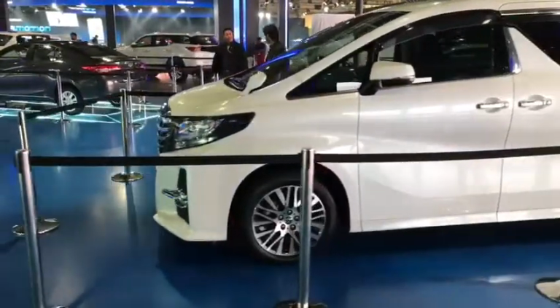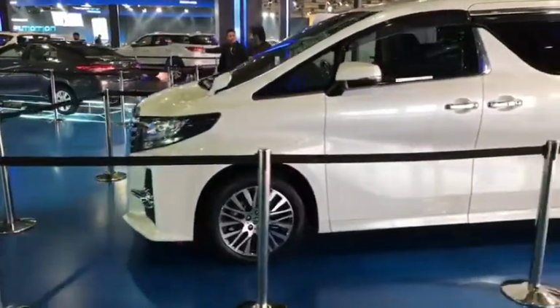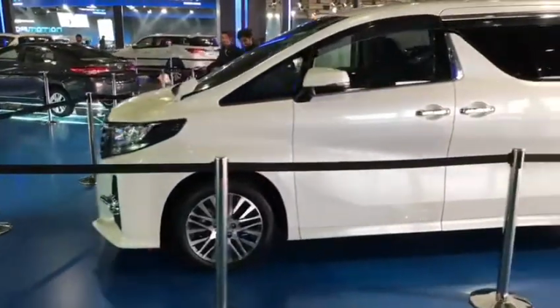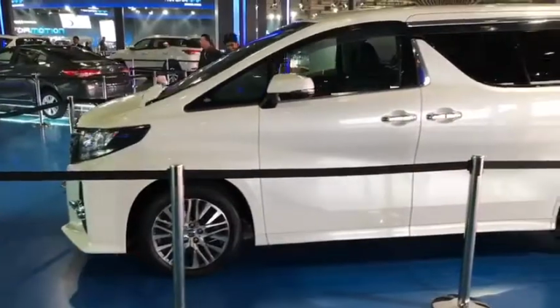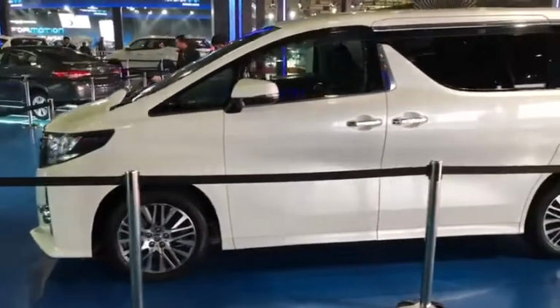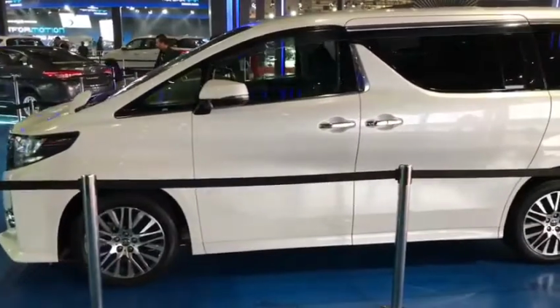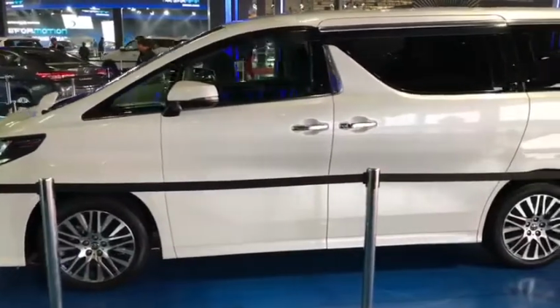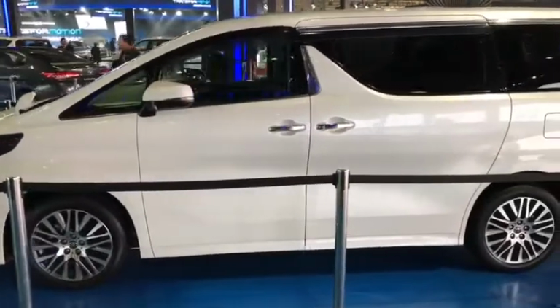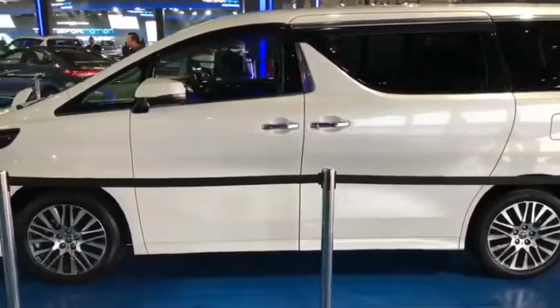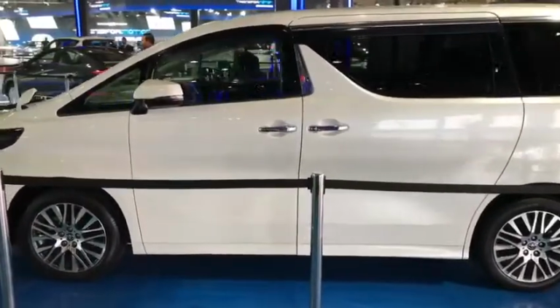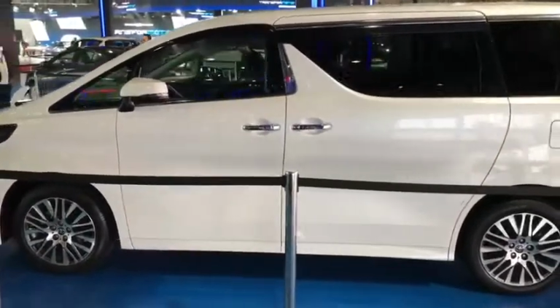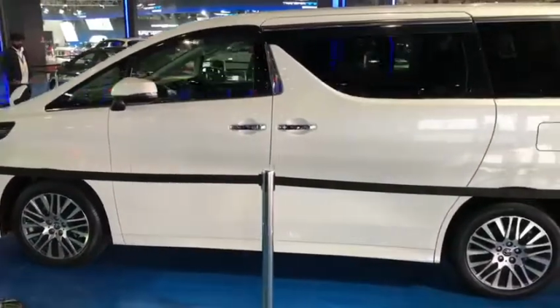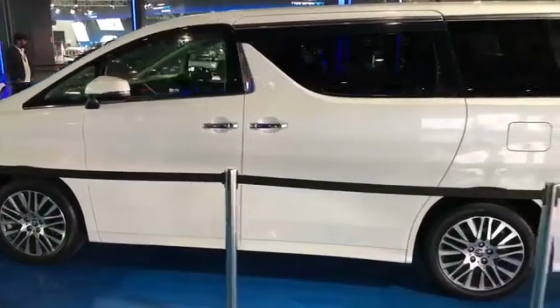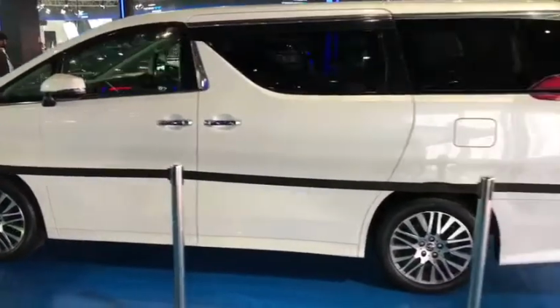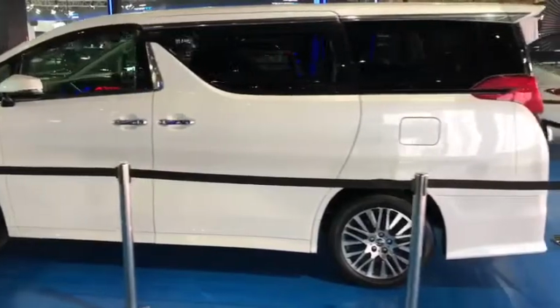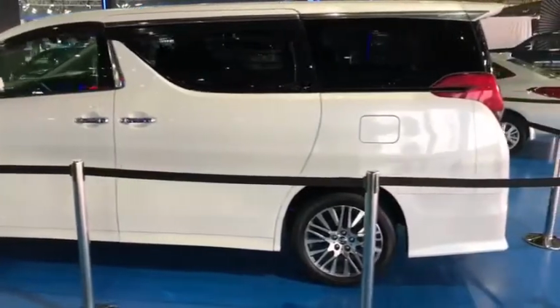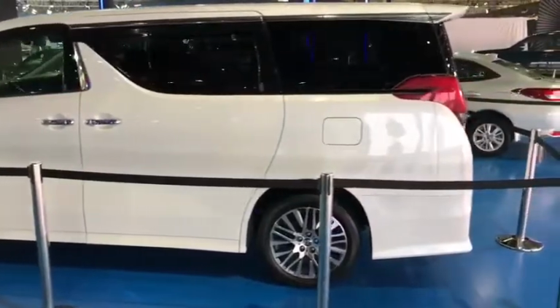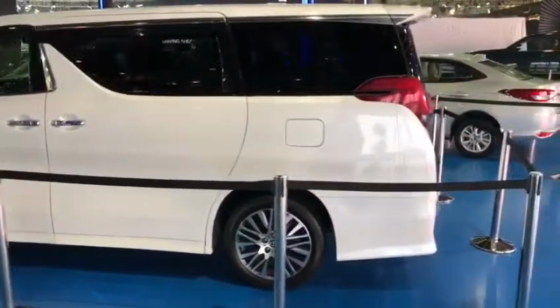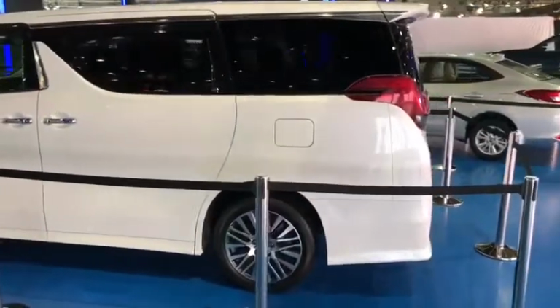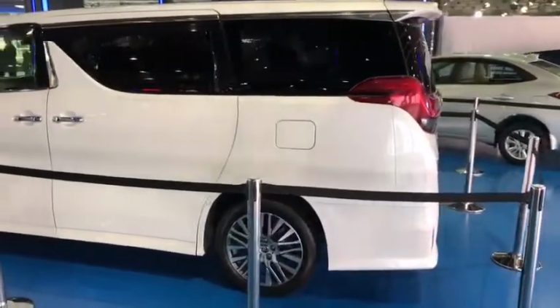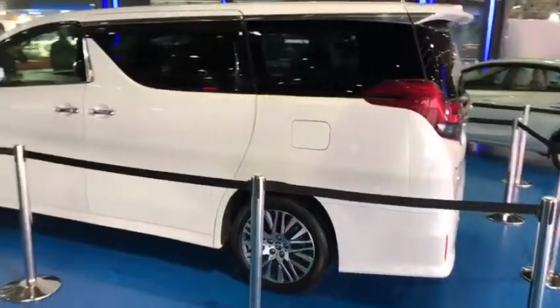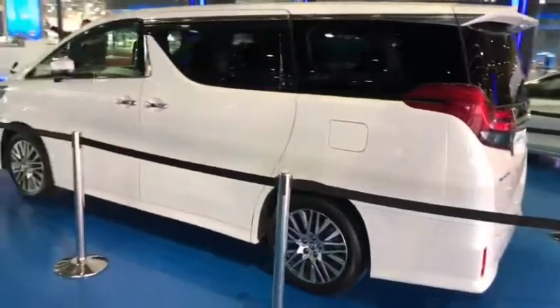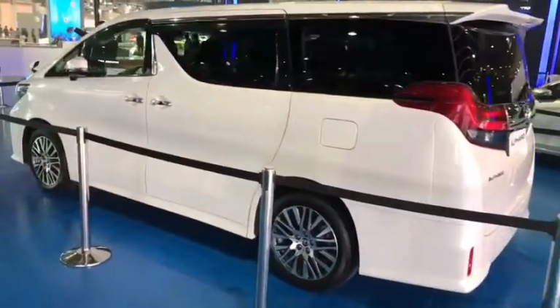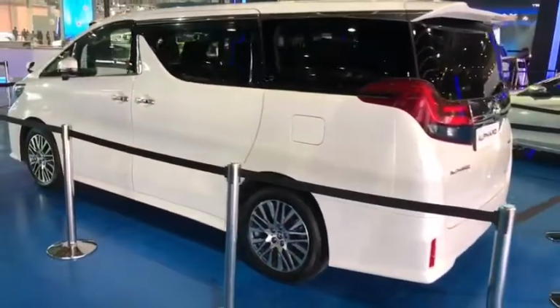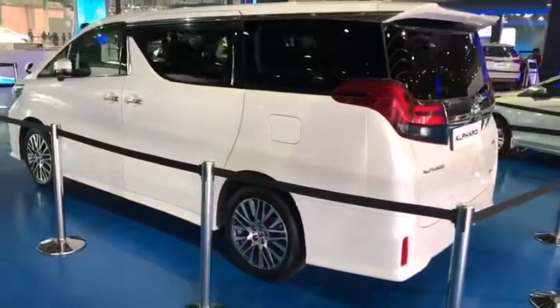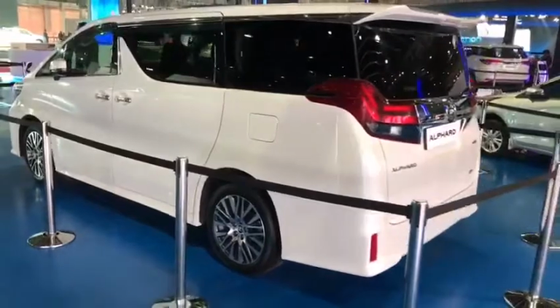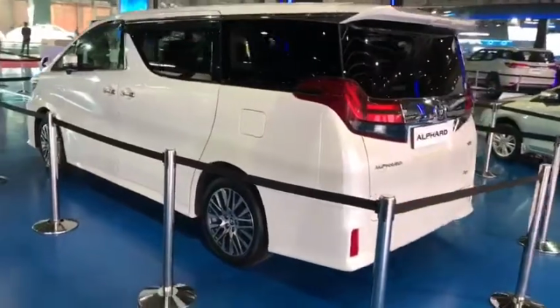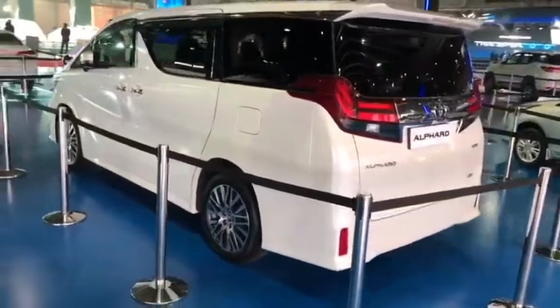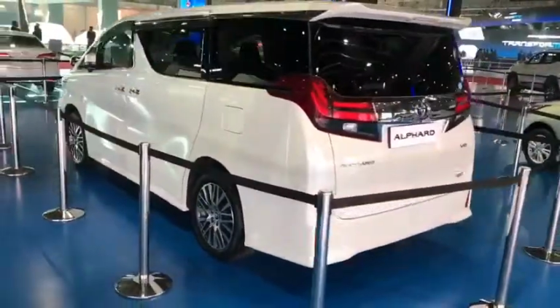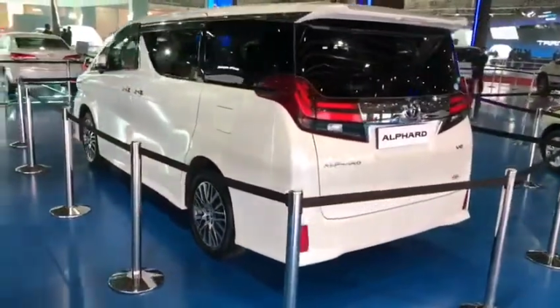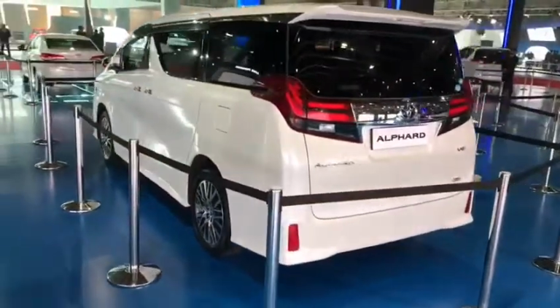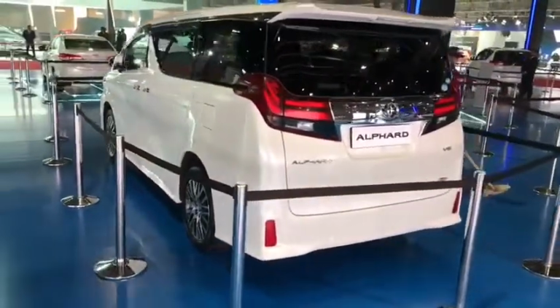It has three seating rows and the upholstery is made up of leather. It has got all the features for convenience, including individual climate control for all three rows and more luxurious options.